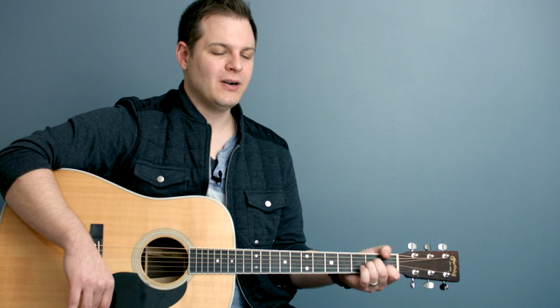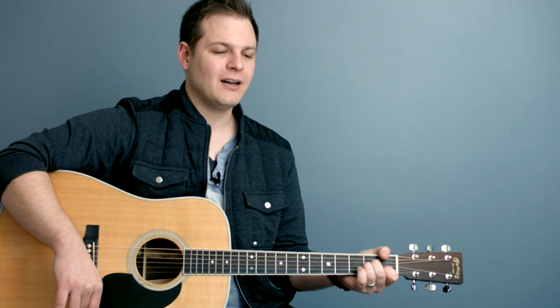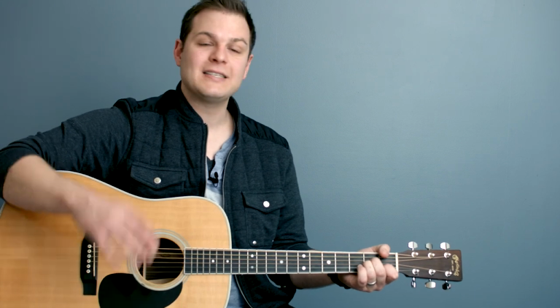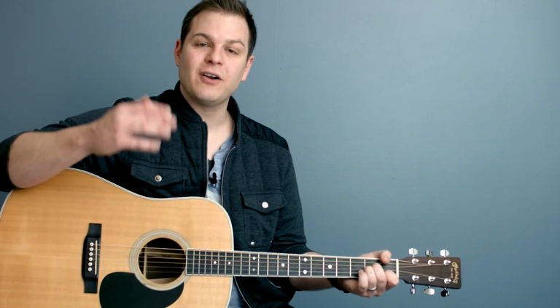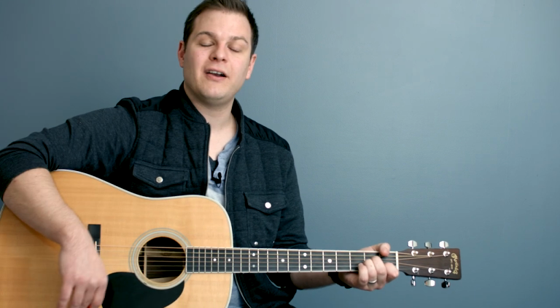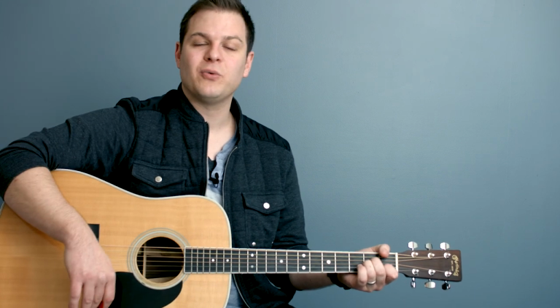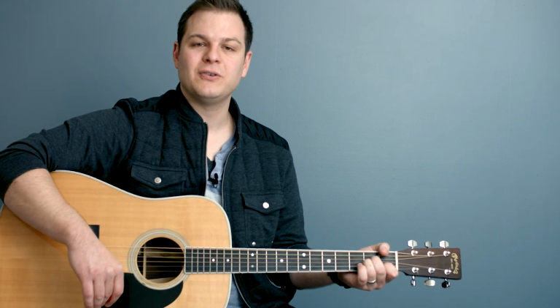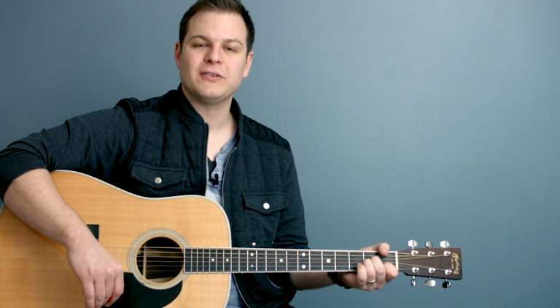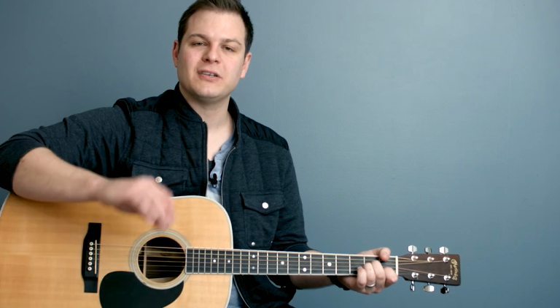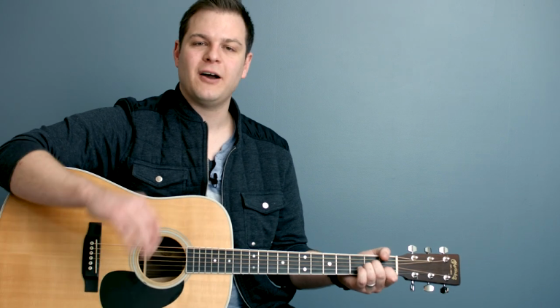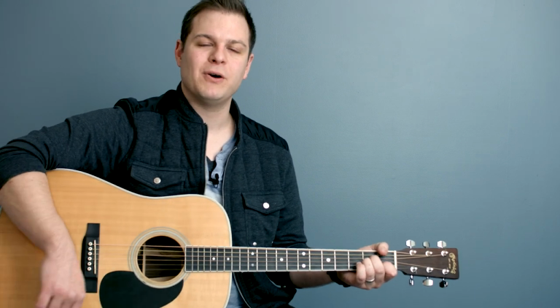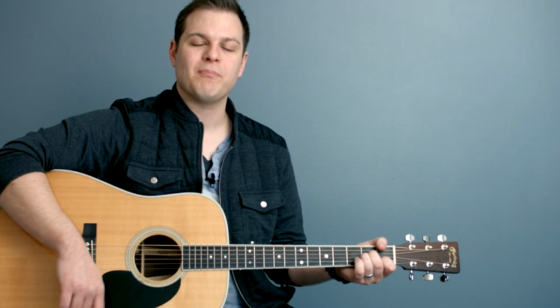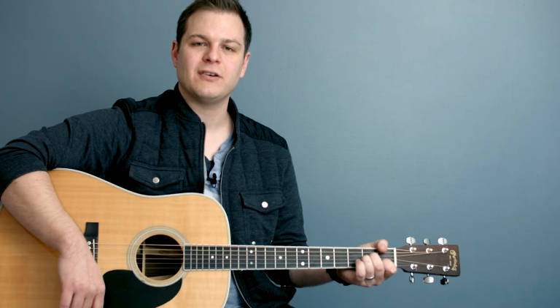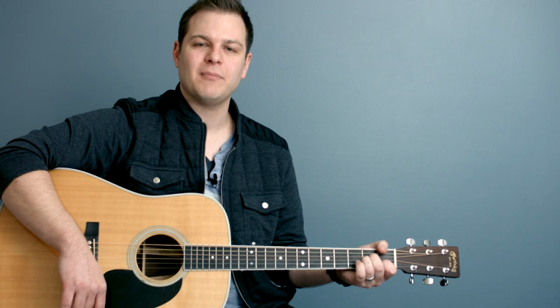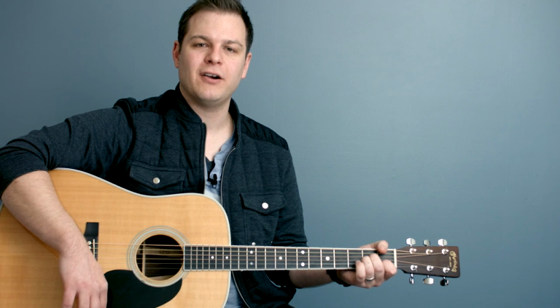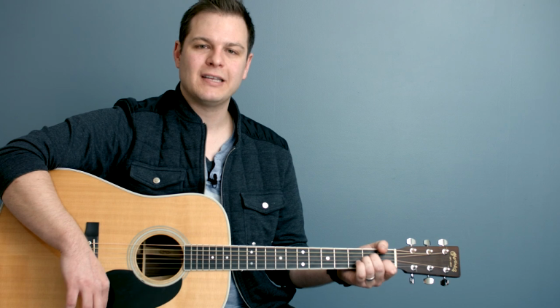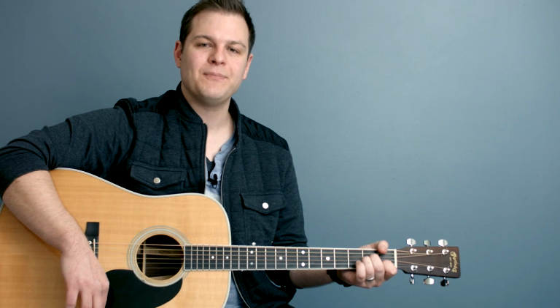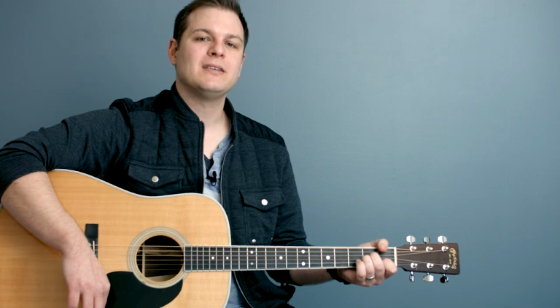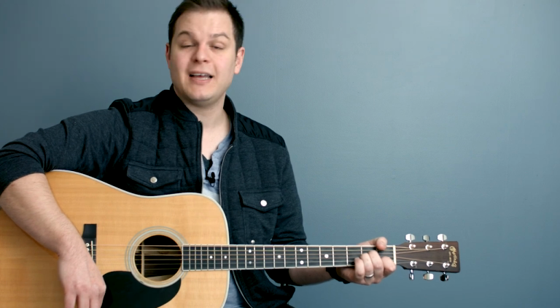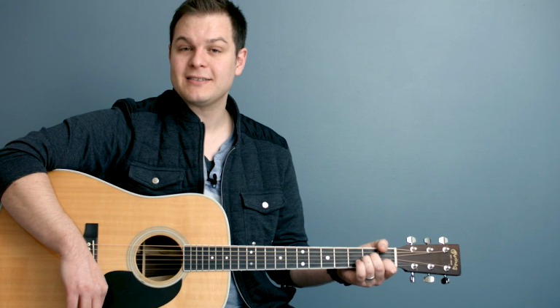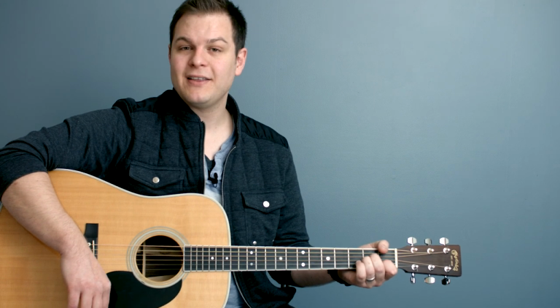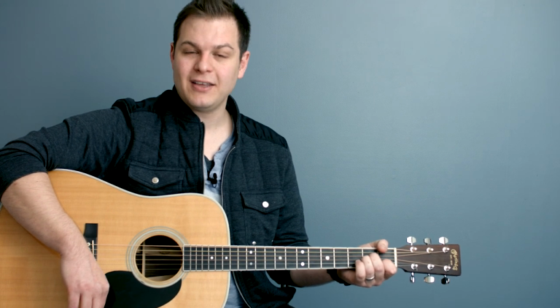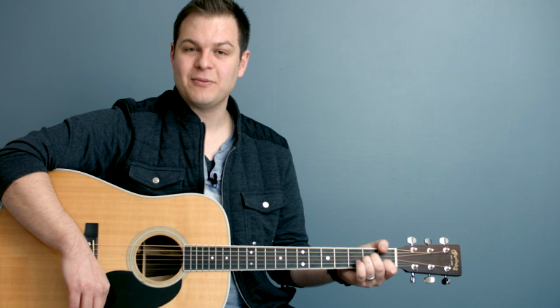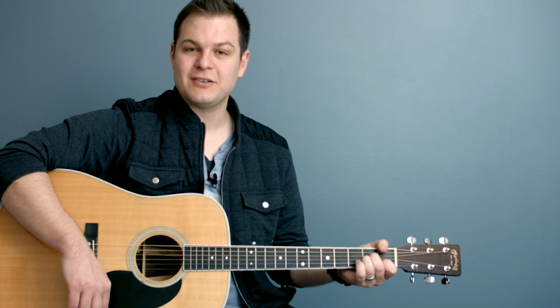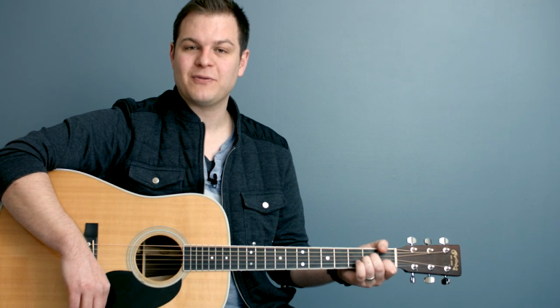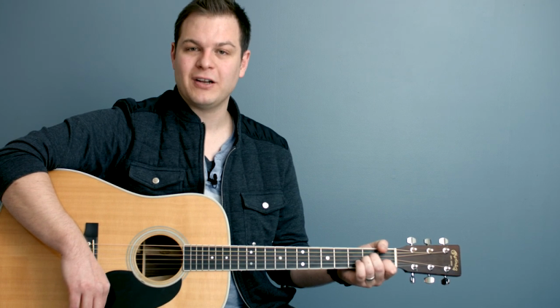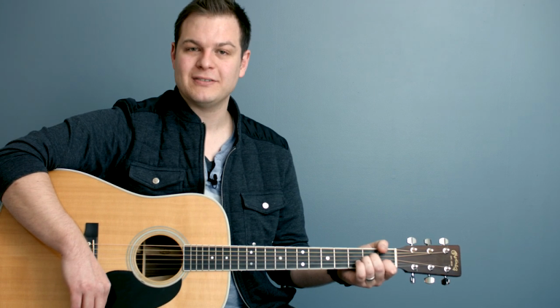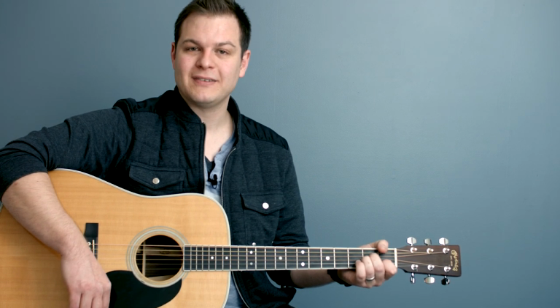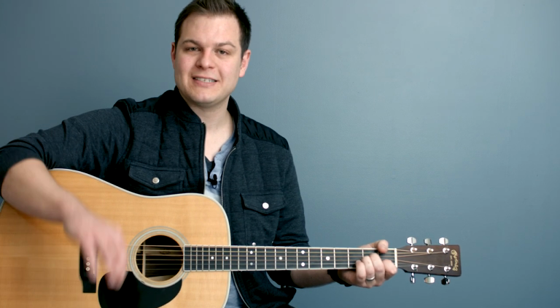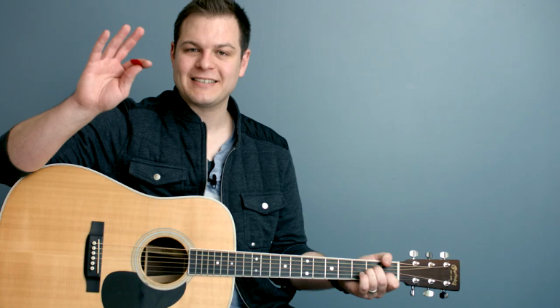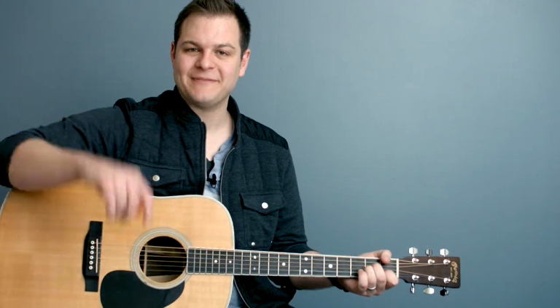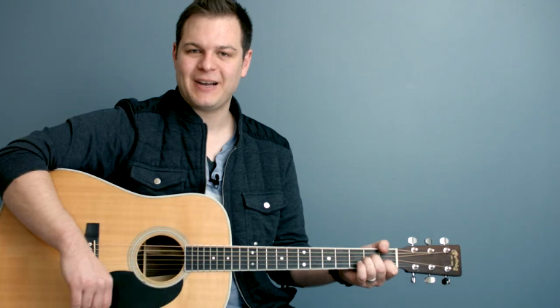Head over to worshiptutorials.com — you can check out both major and minor key sets. Thank you so much for watching. See you next time. Bye.